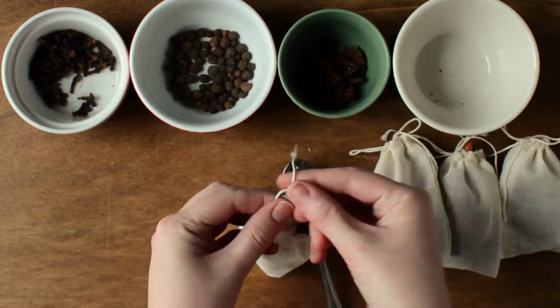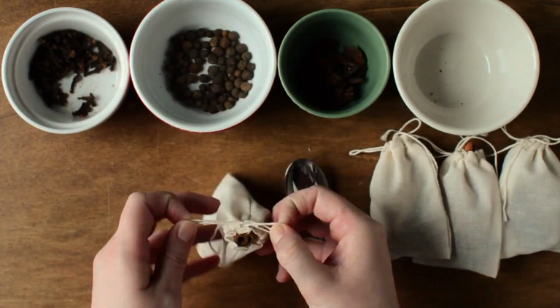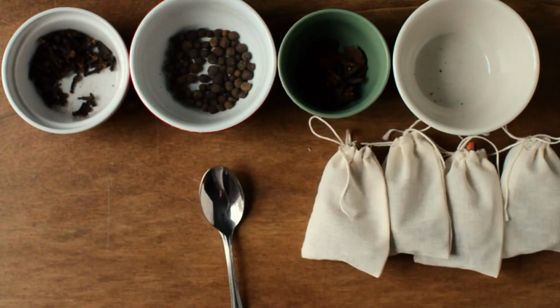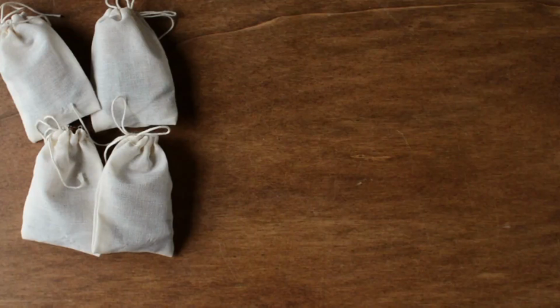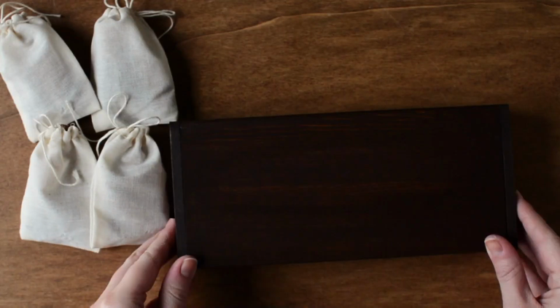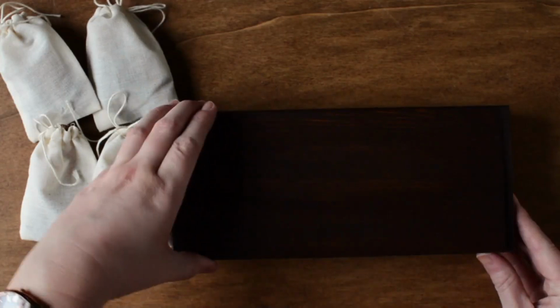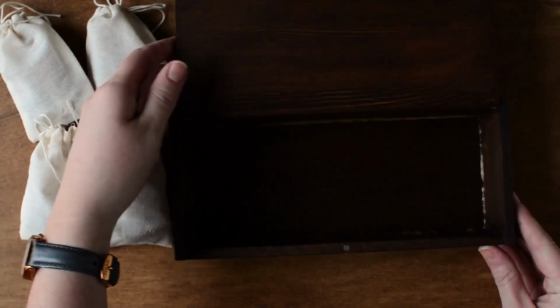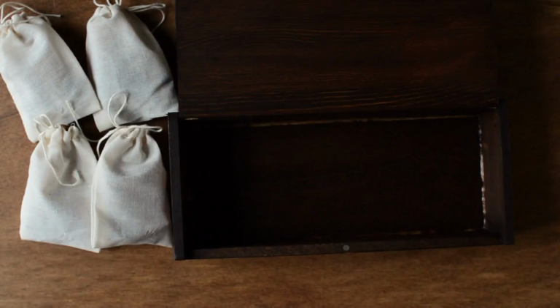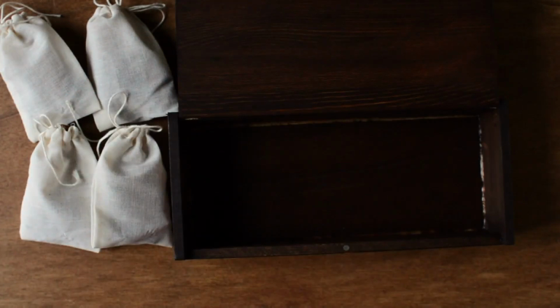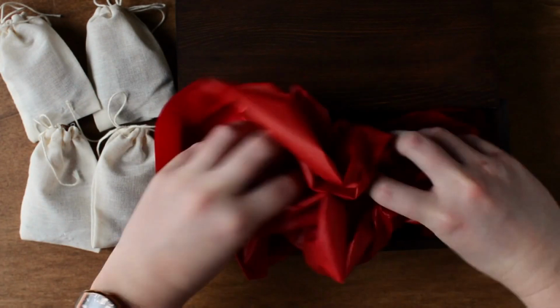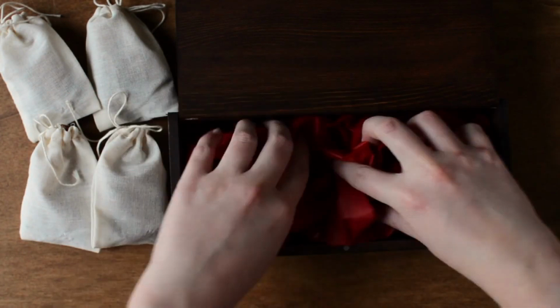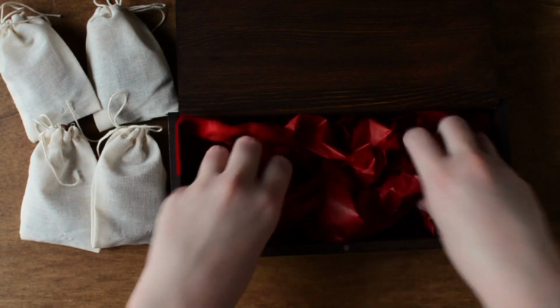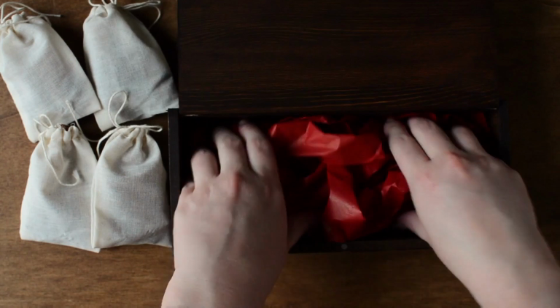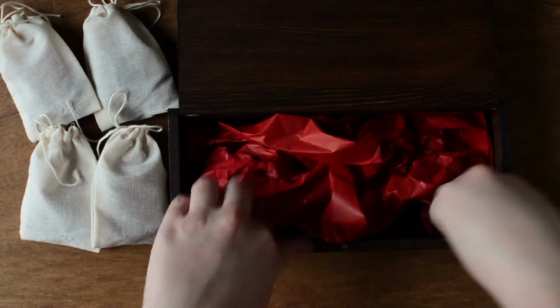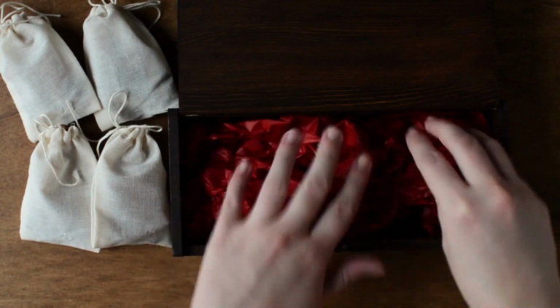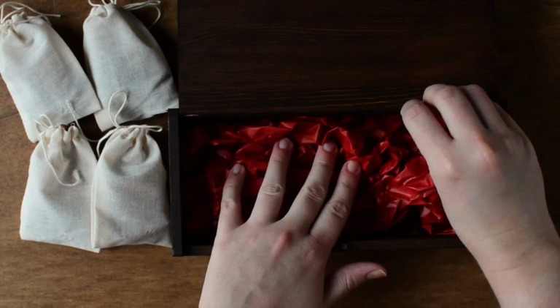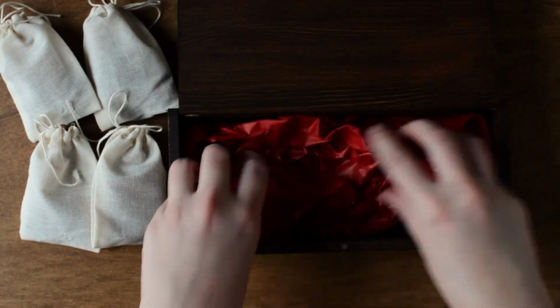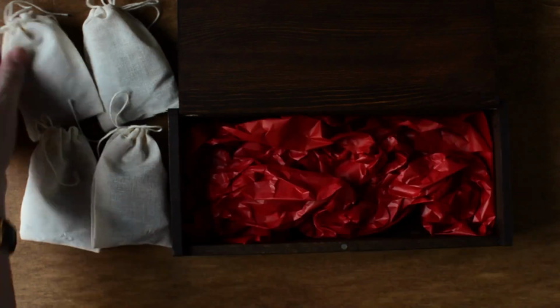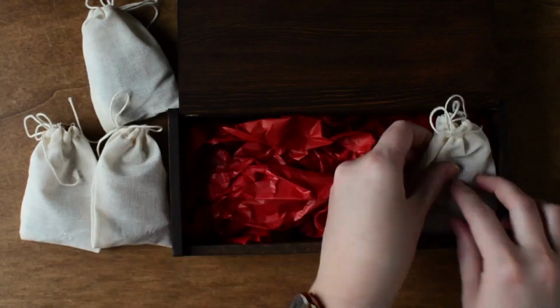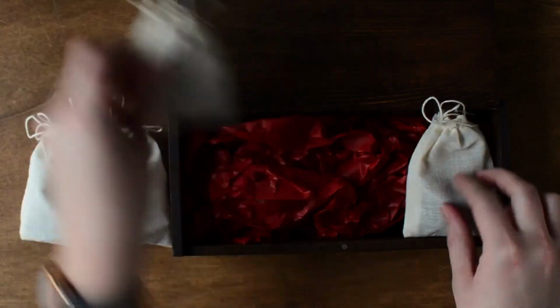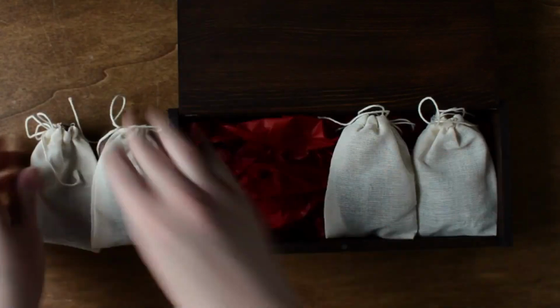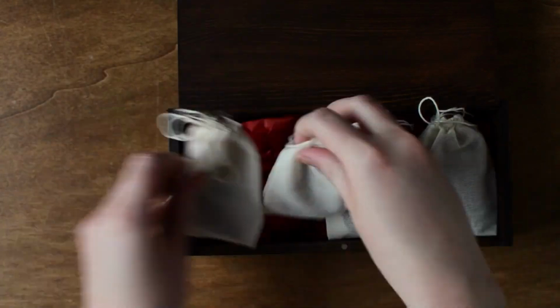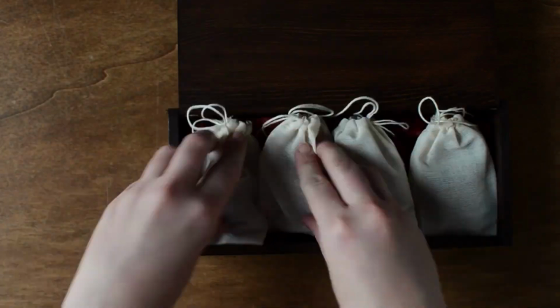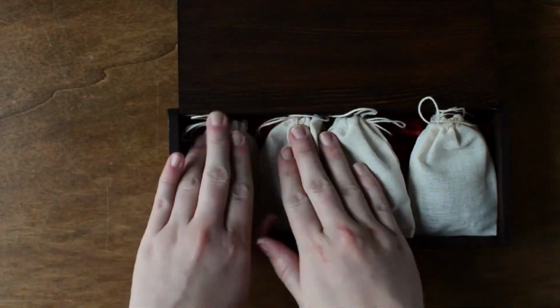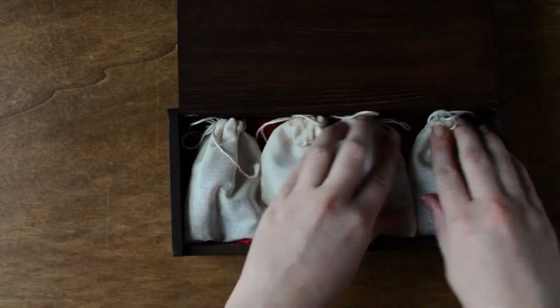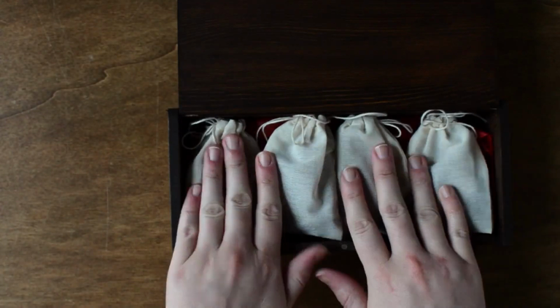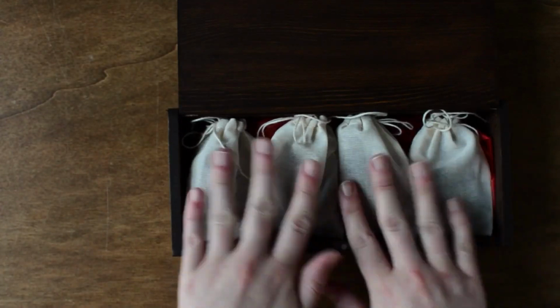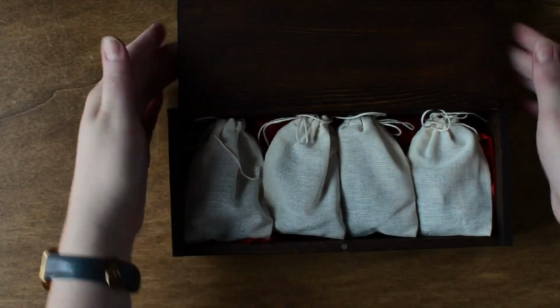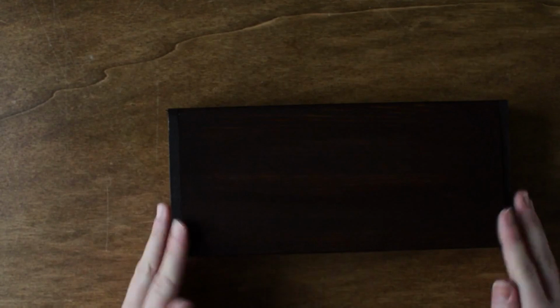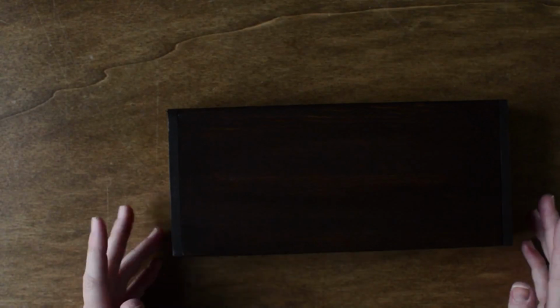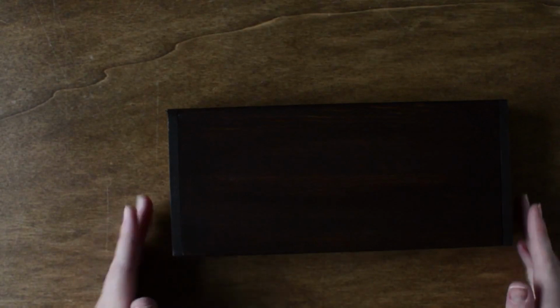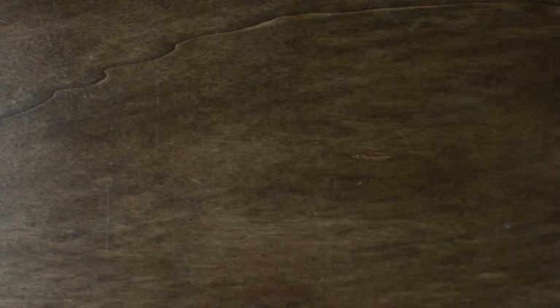I'll be using four. Fill the bottom of your gift box with crumbled tissue paper, then place the spice sachets on top. Make sure your box closes completely.